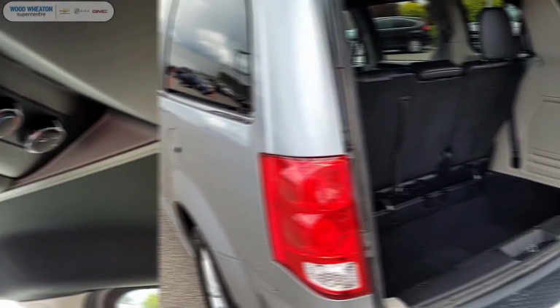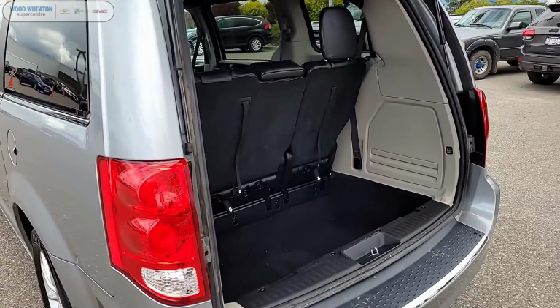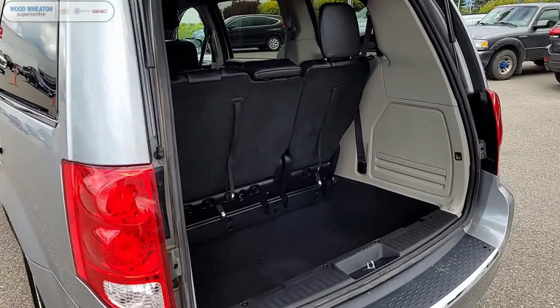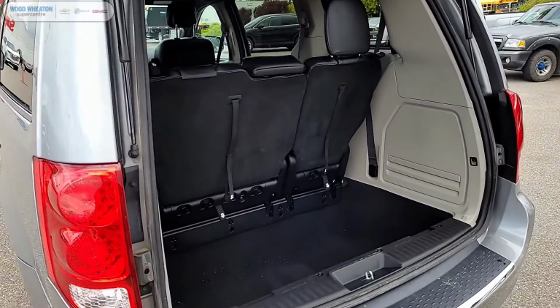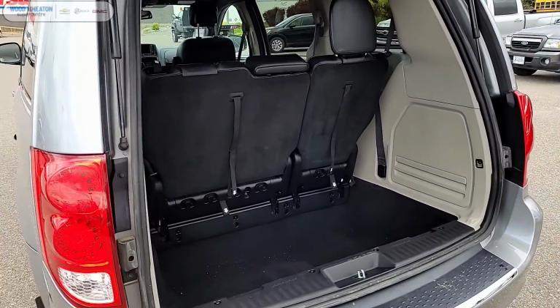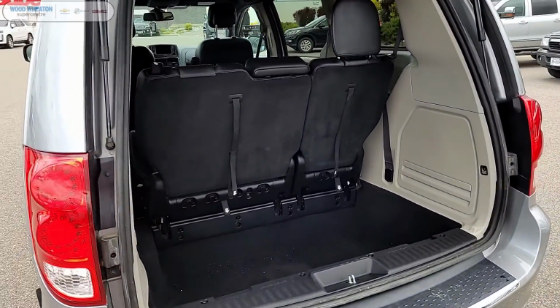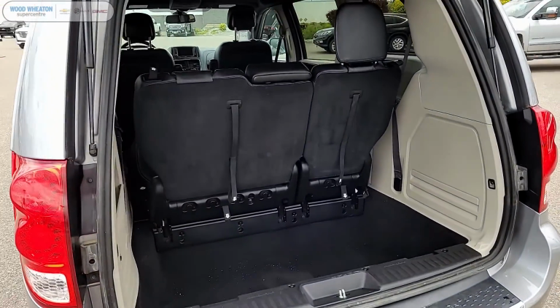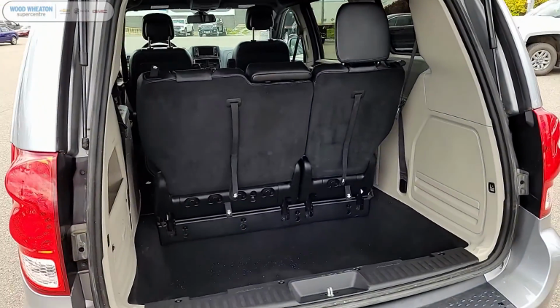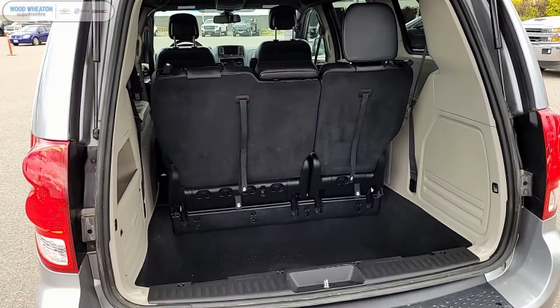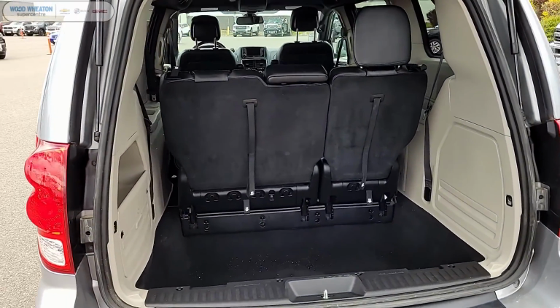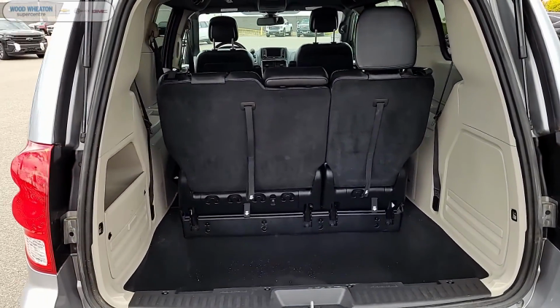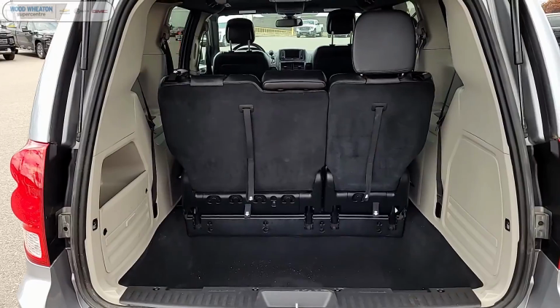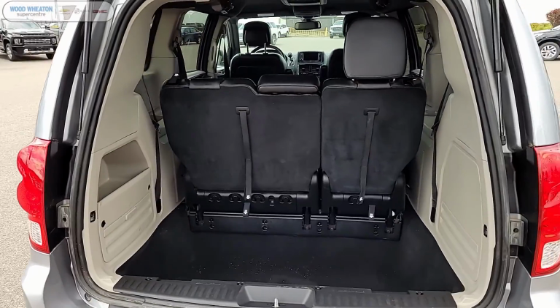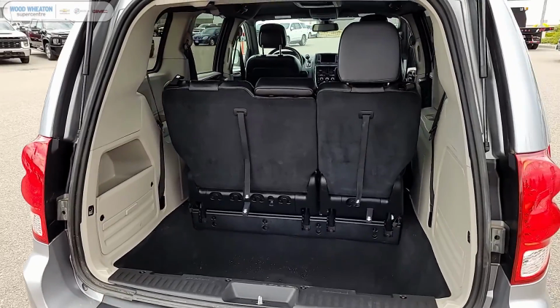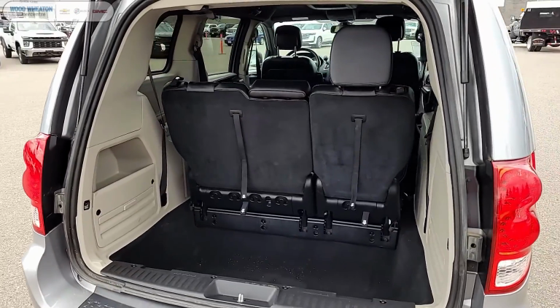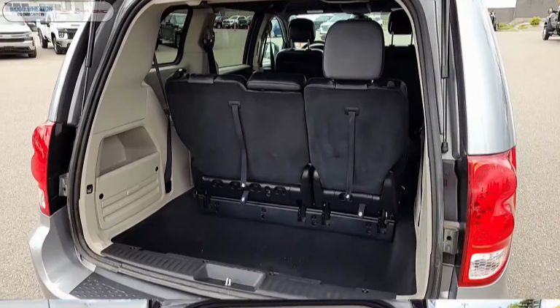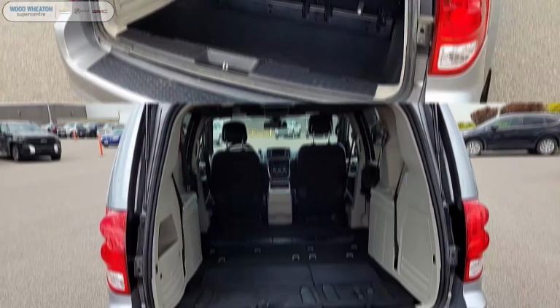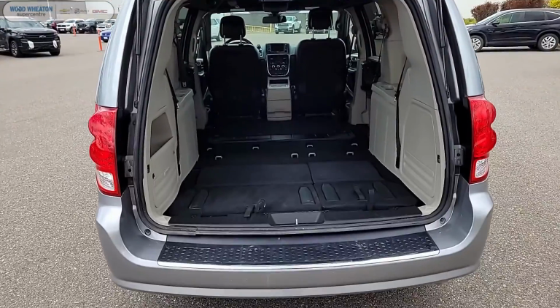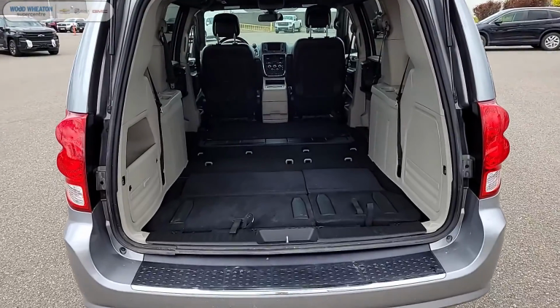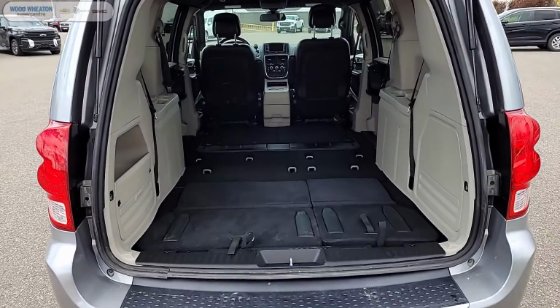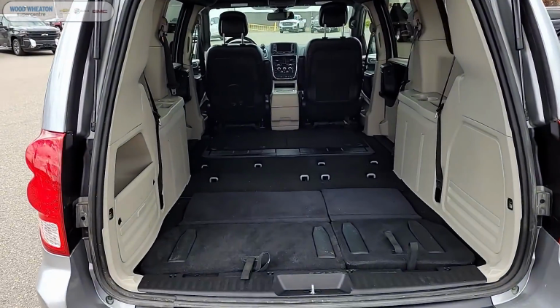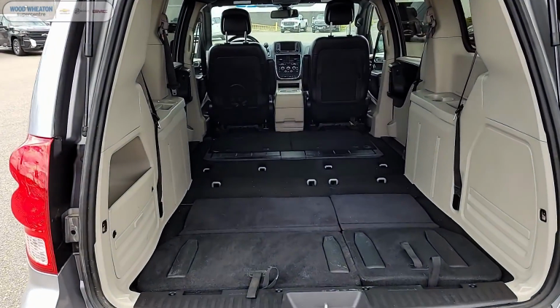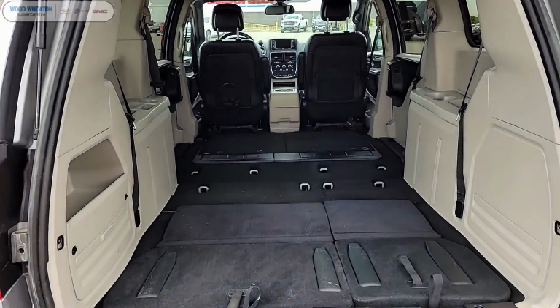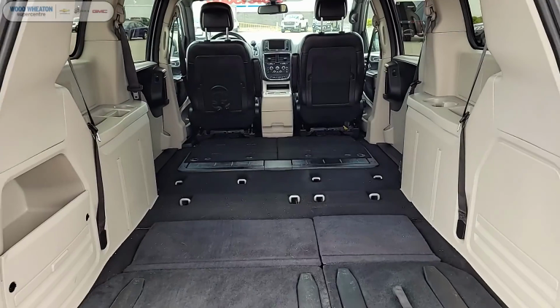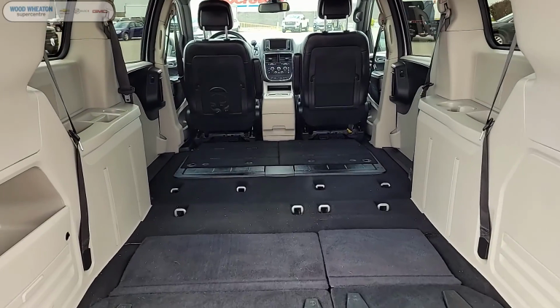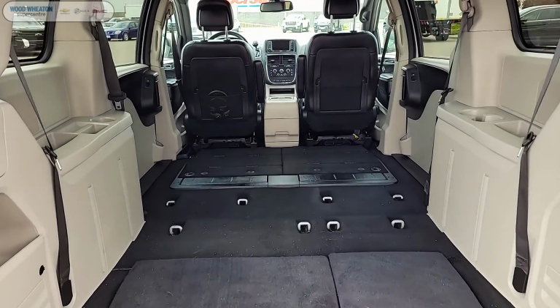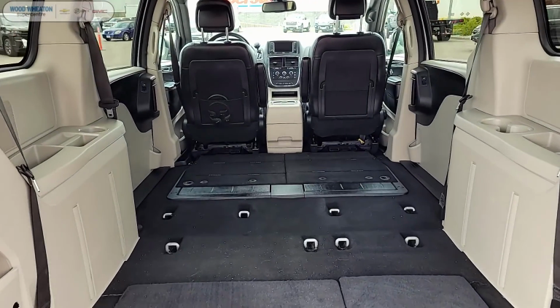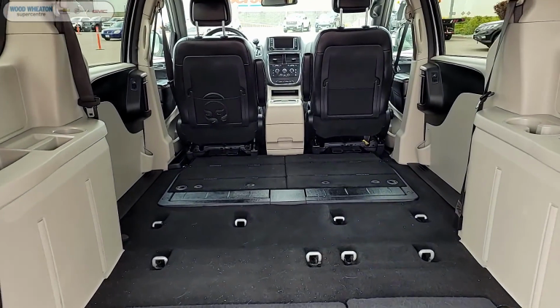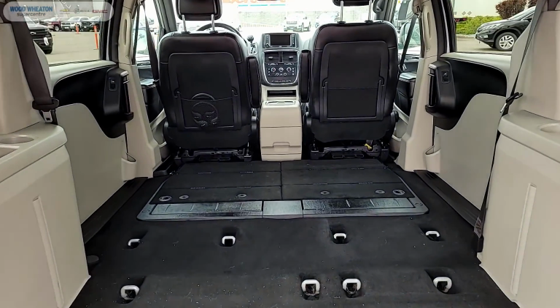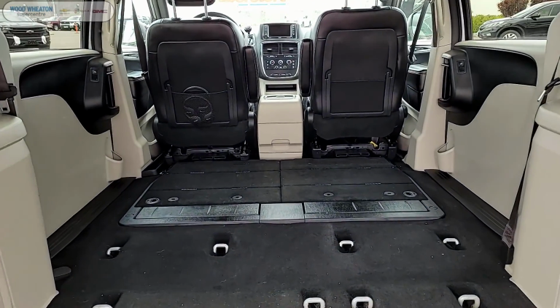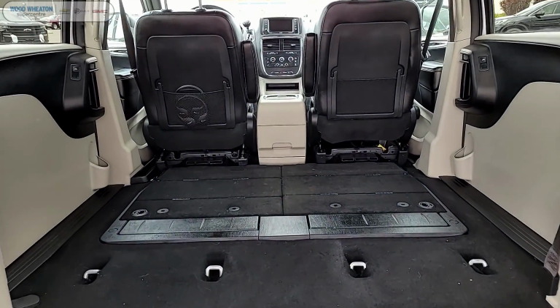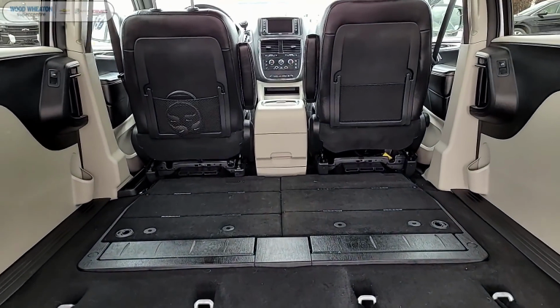As we look into the rear here, you can see we do have deep storage behind that third row. And if you ever need more space than seats, this vehicle comes equipped with the stow and go seating, able to transform both the third and second rows.